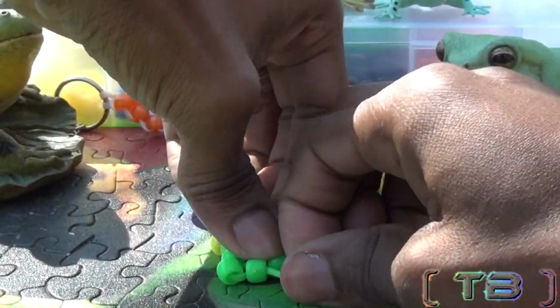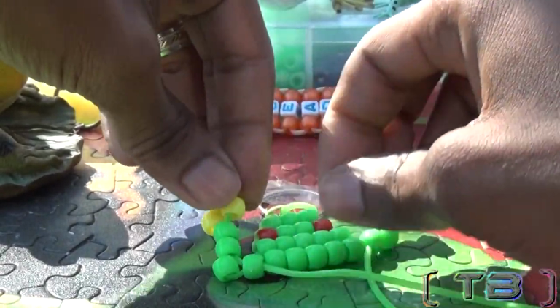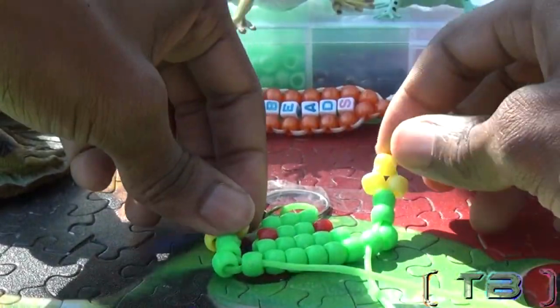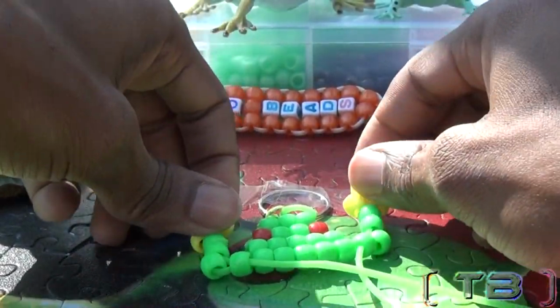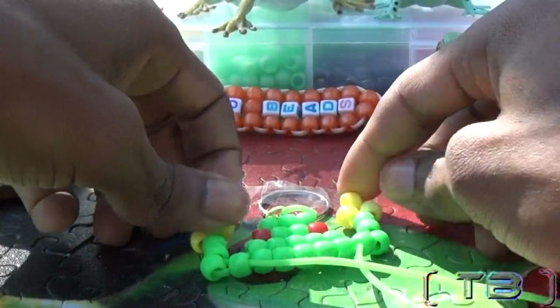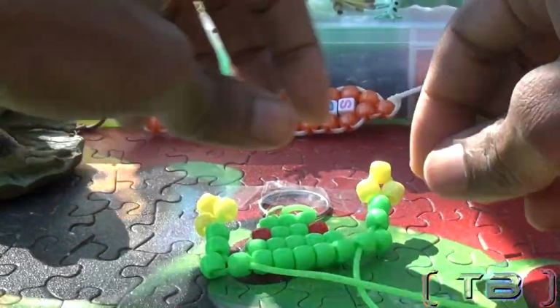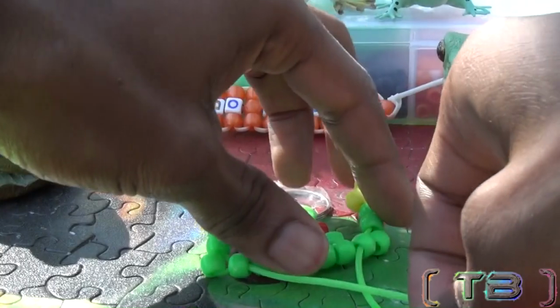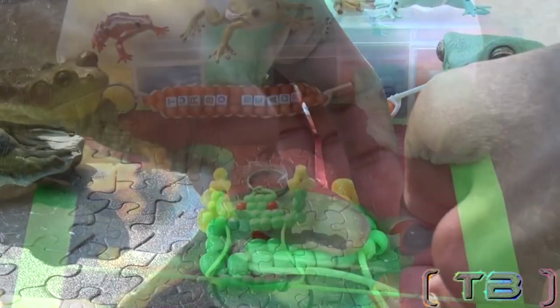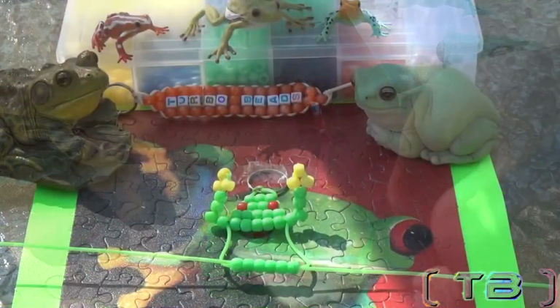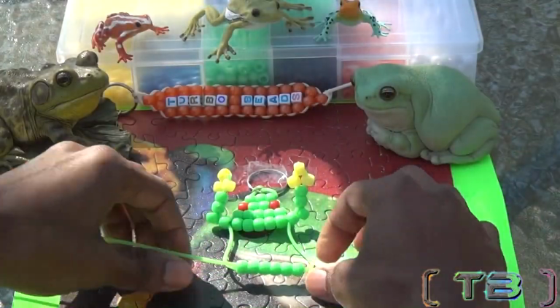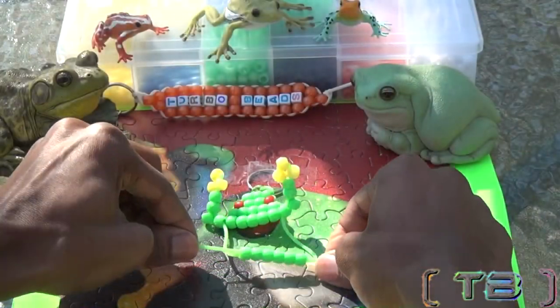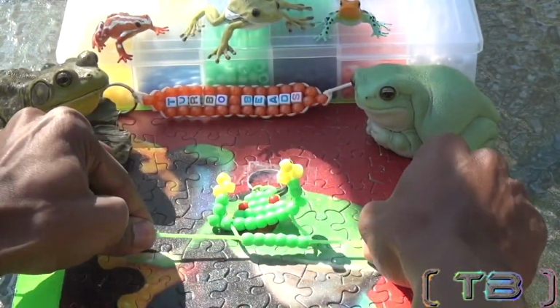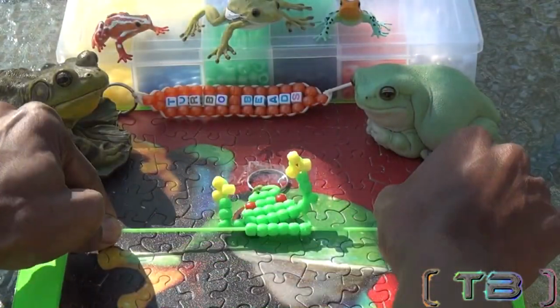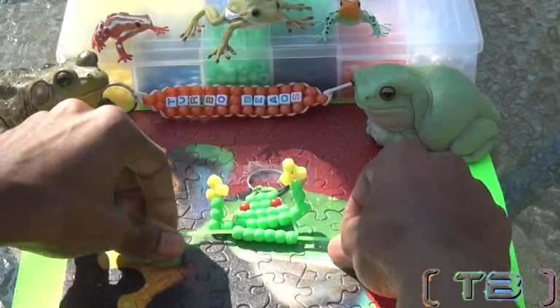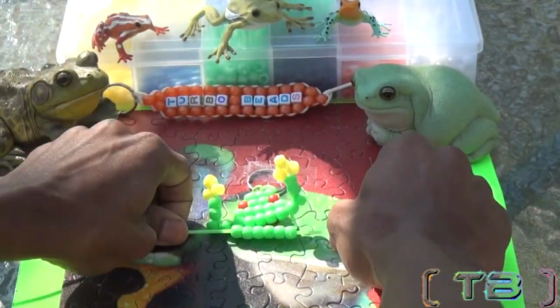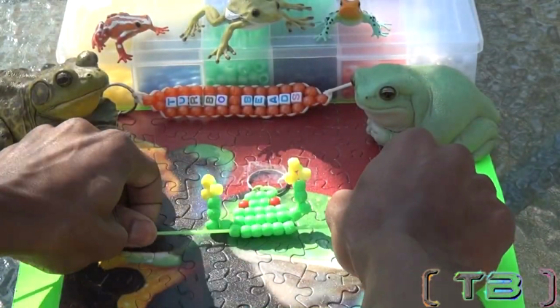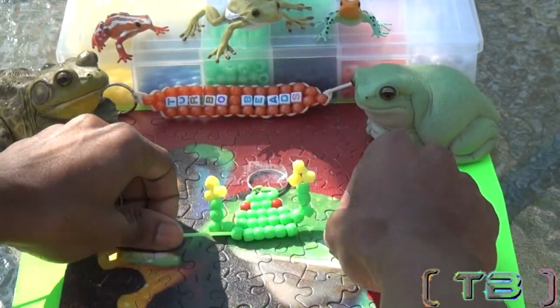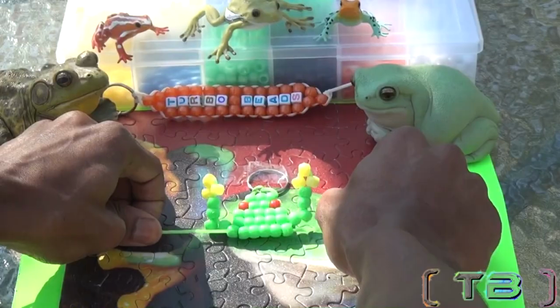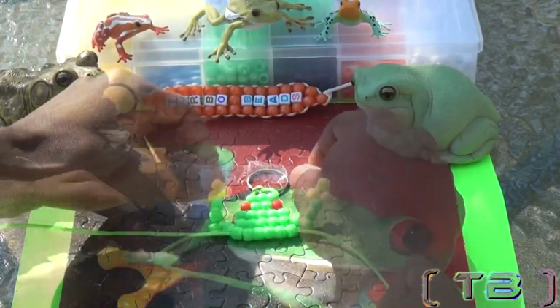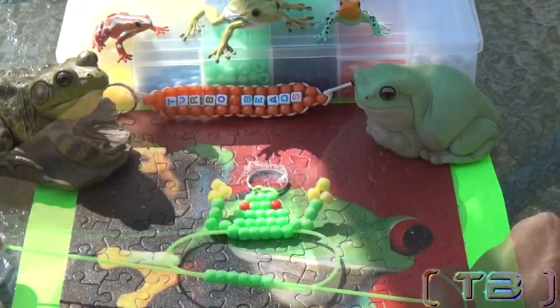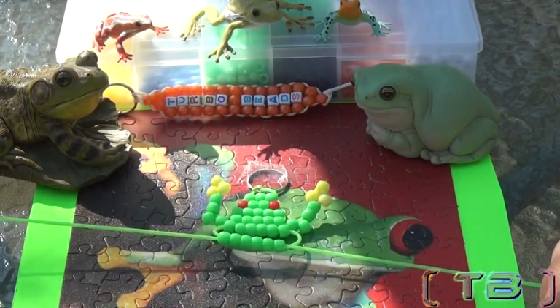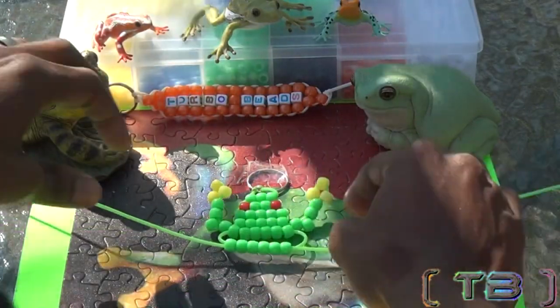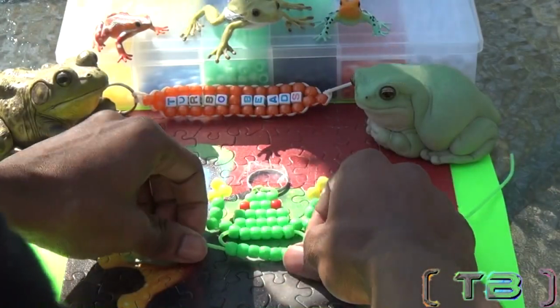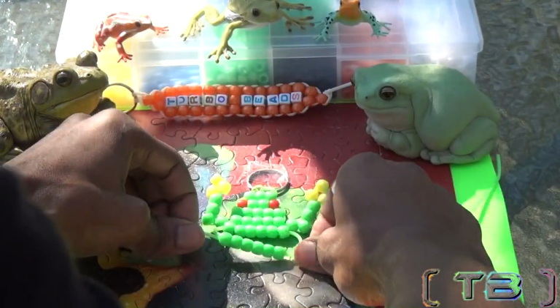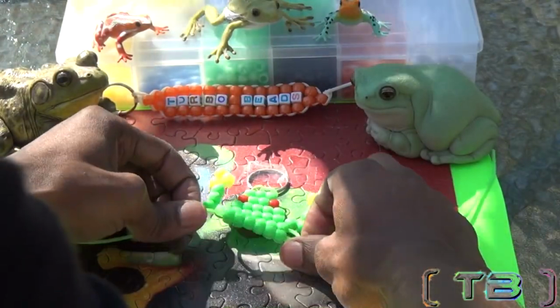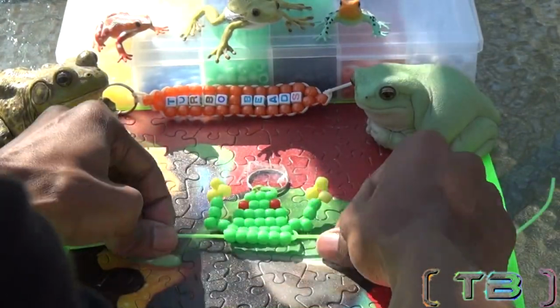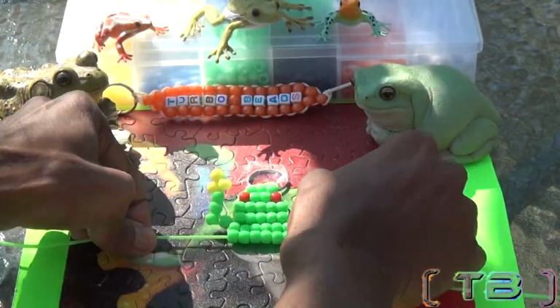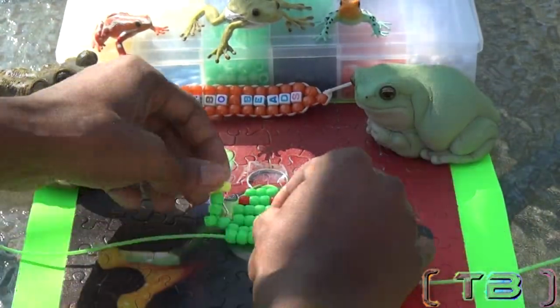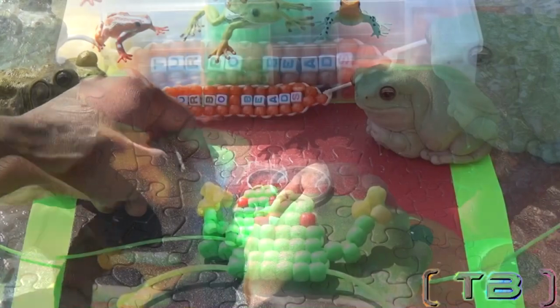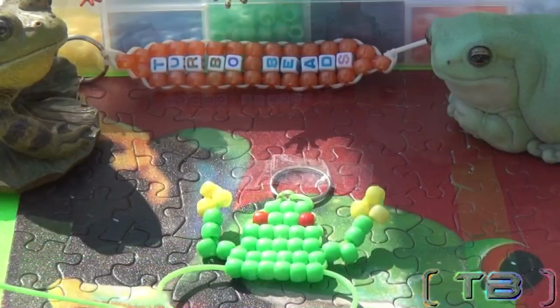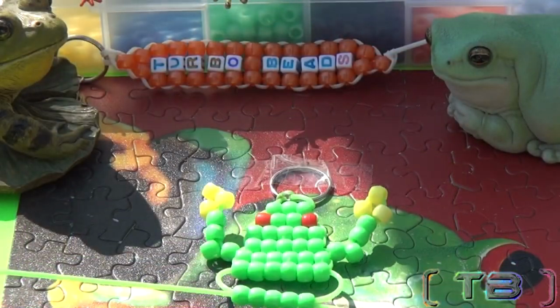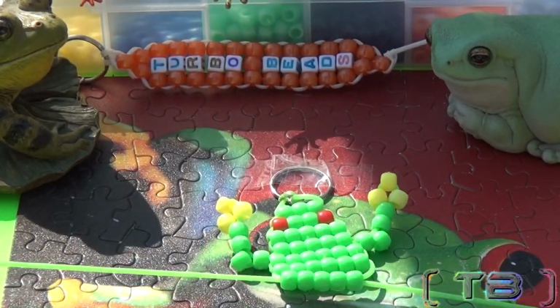Now that we're back with both of the strings, our next row is going to be a row of six. Follow up that row with another row of six. Now we'll have a row of five.